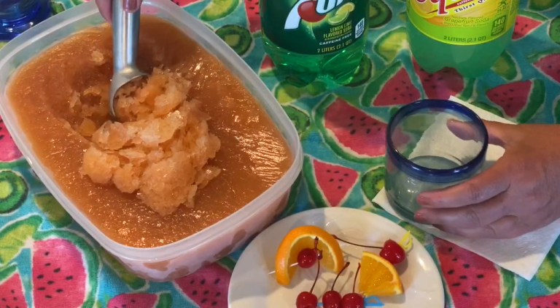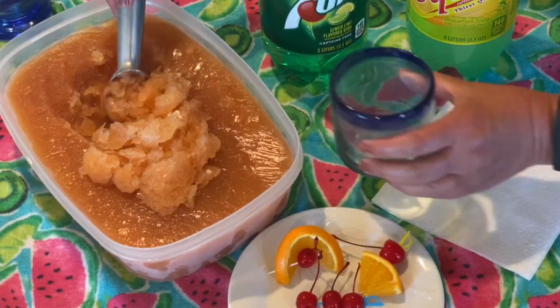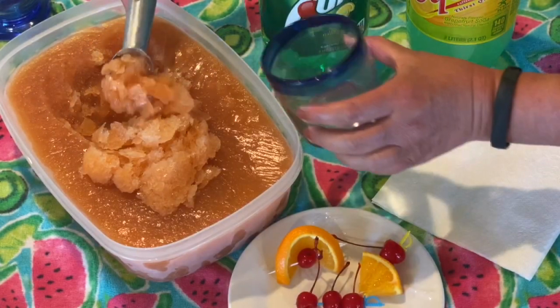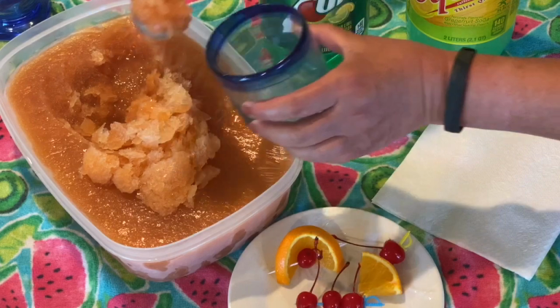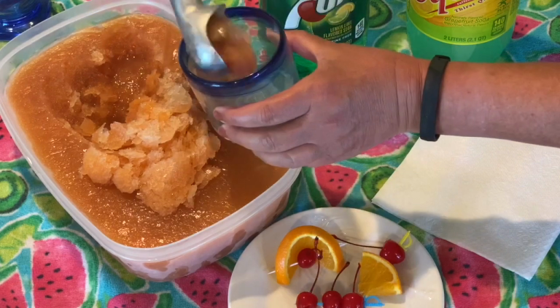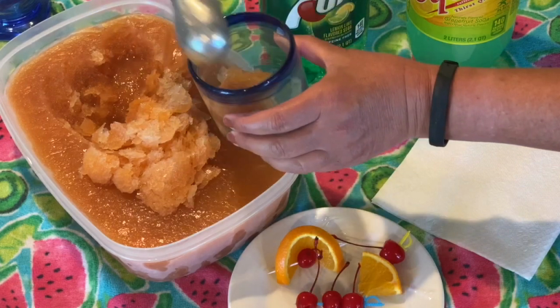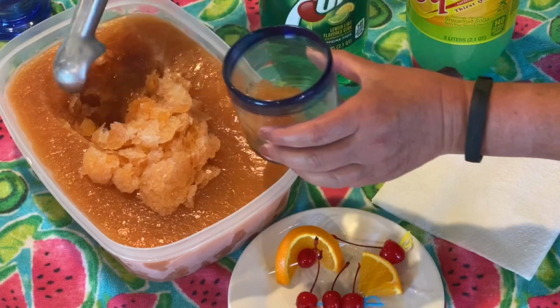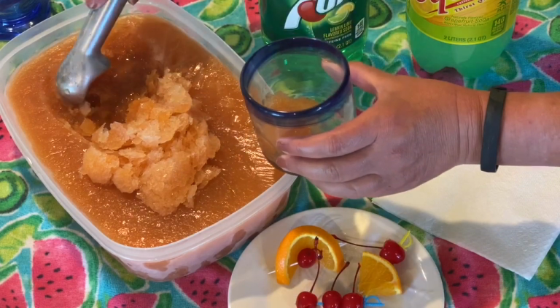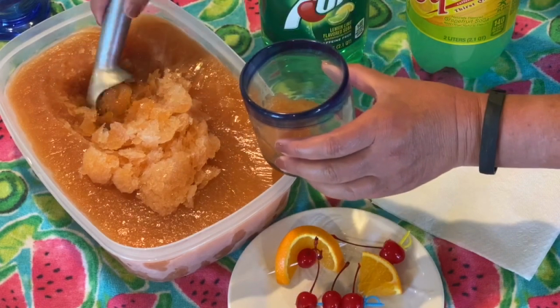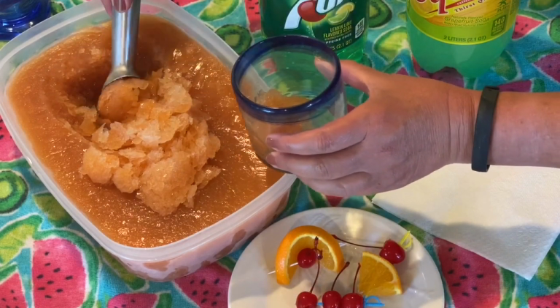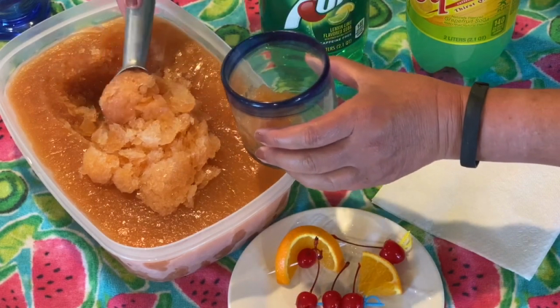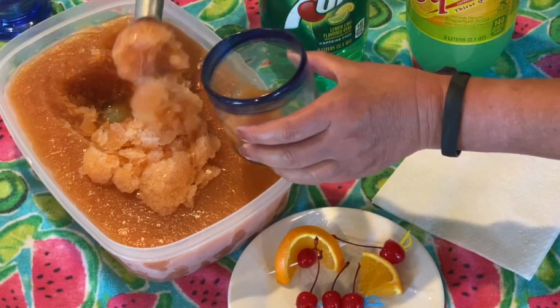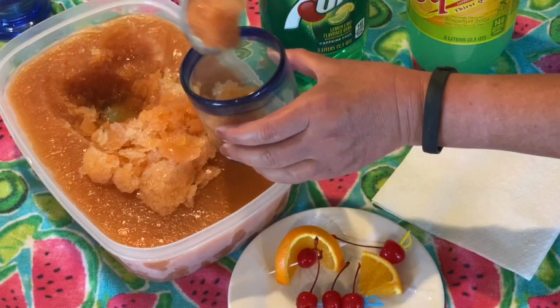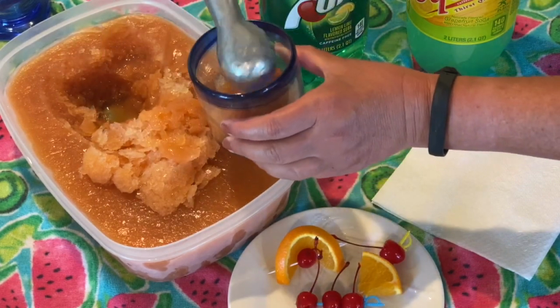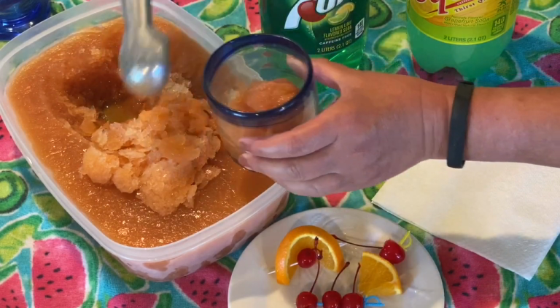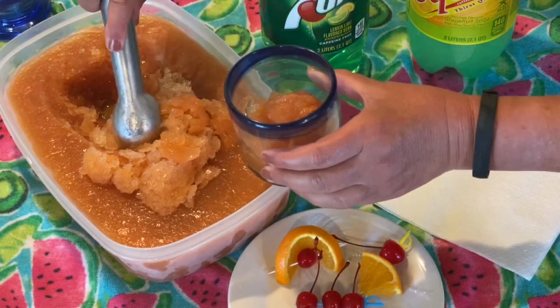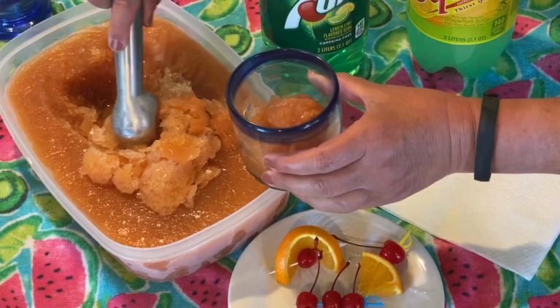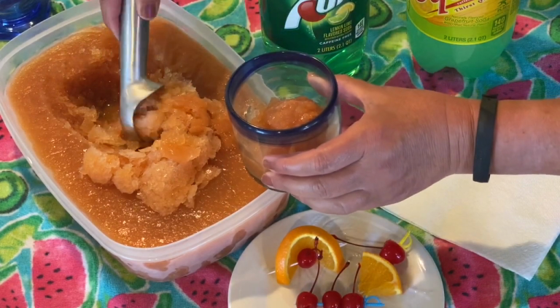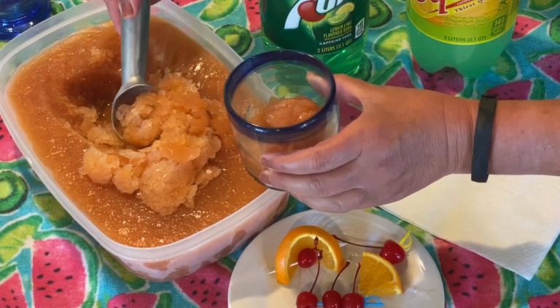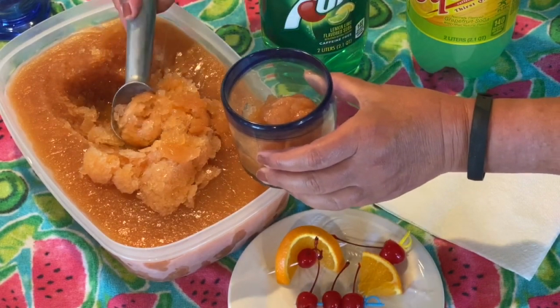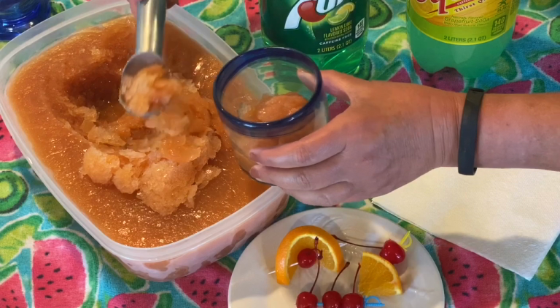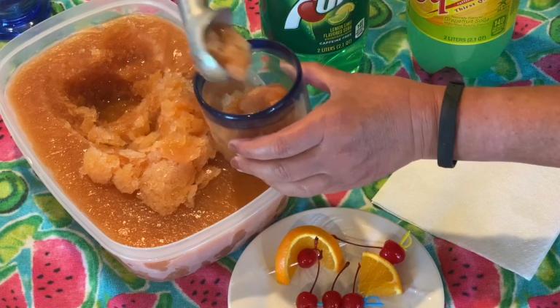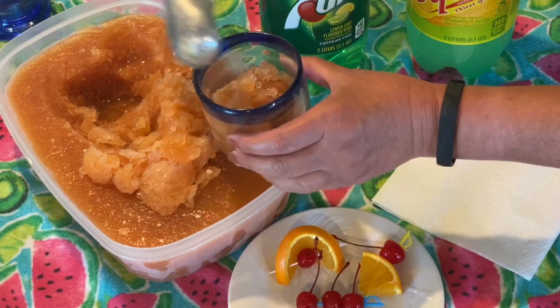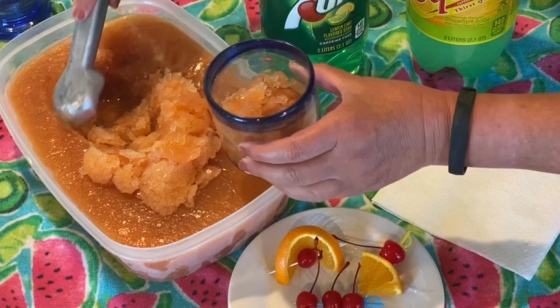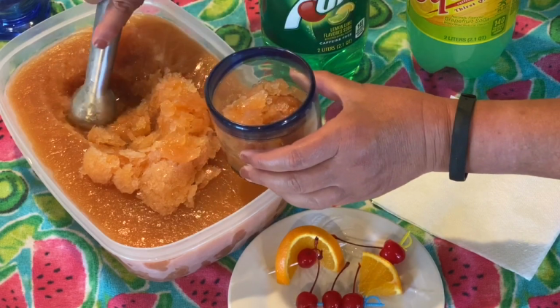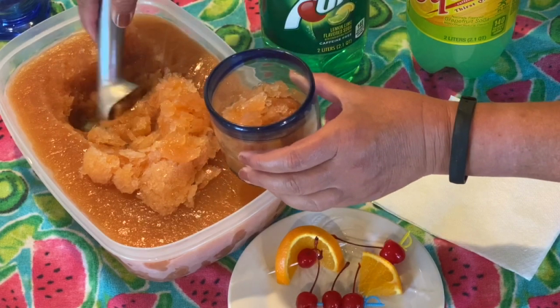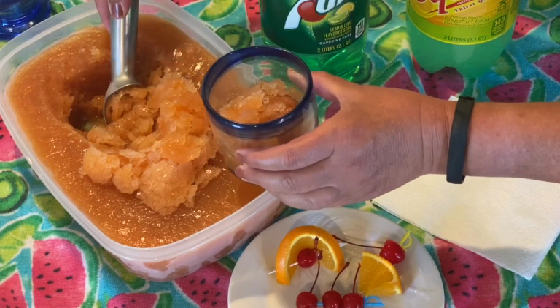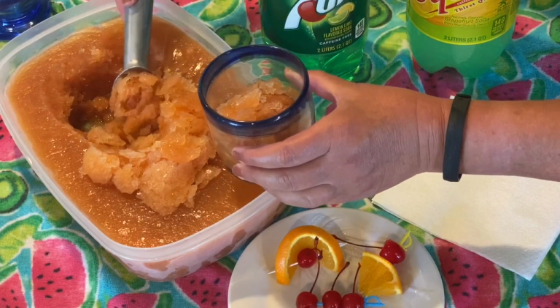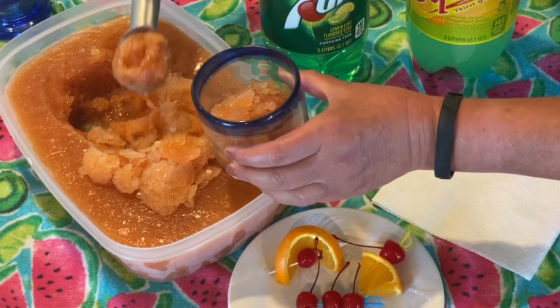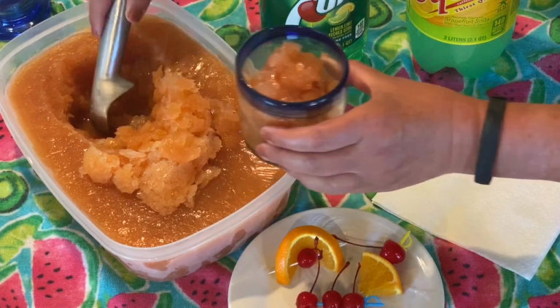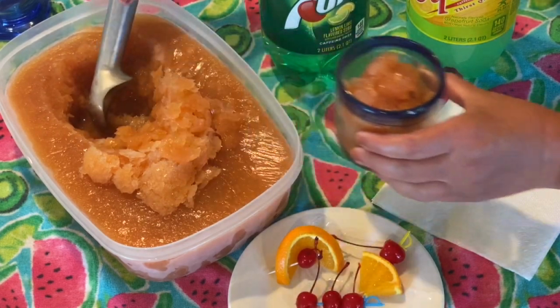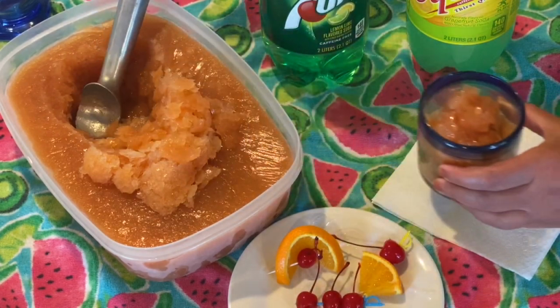Scoop about three quarters cup of slush into a rocks glass. Pour lemon lime or sour soda into the glass and serve with fruit as desired.